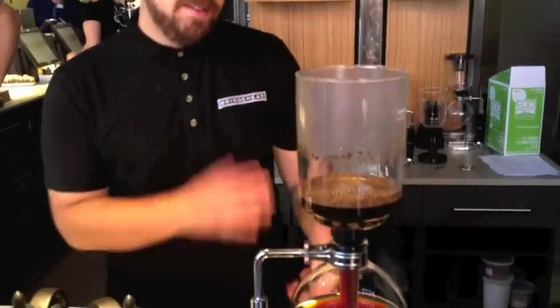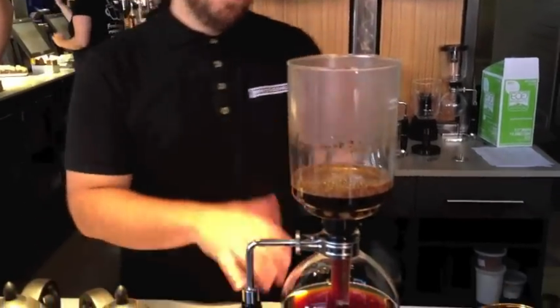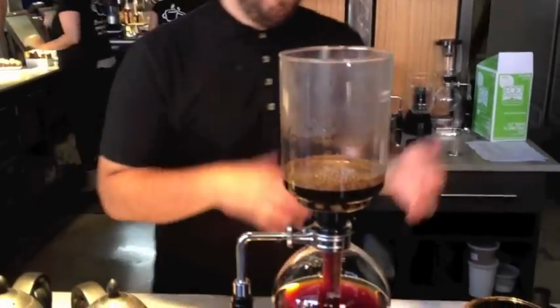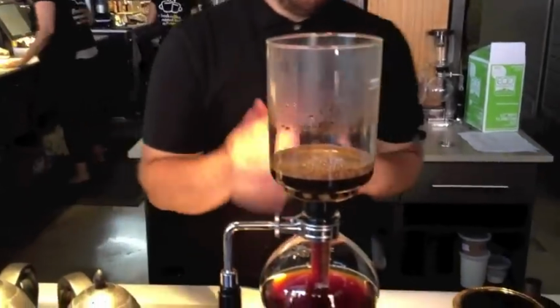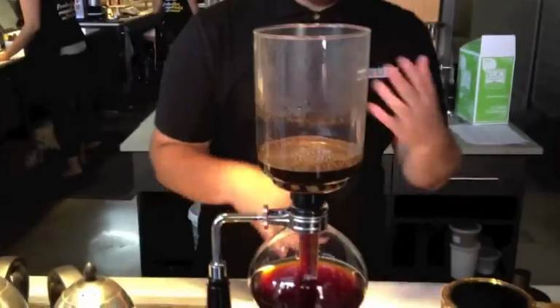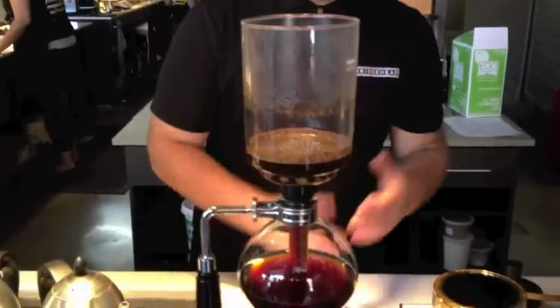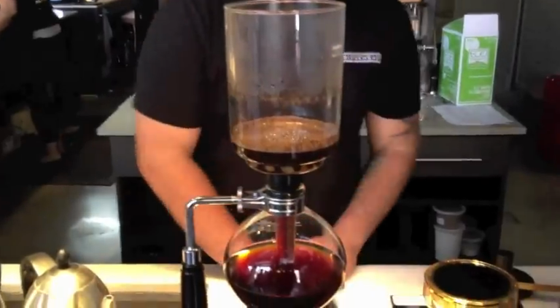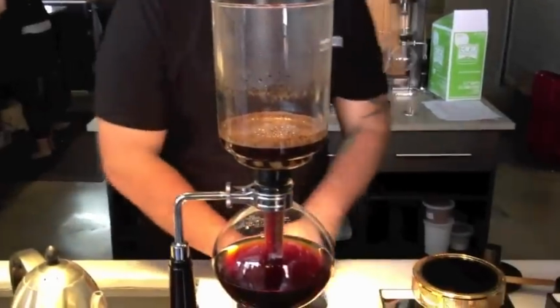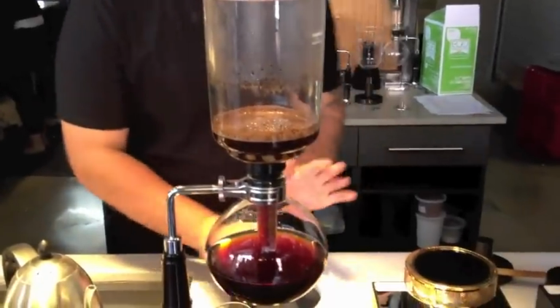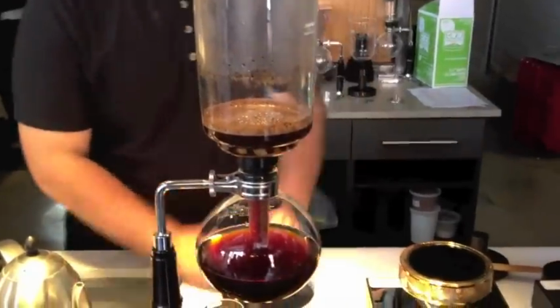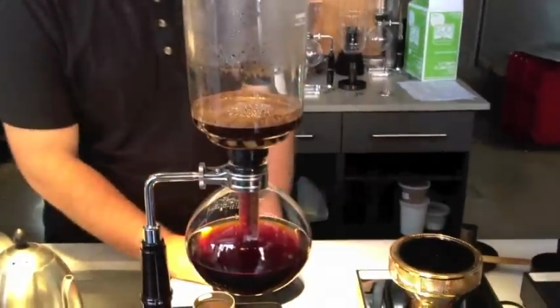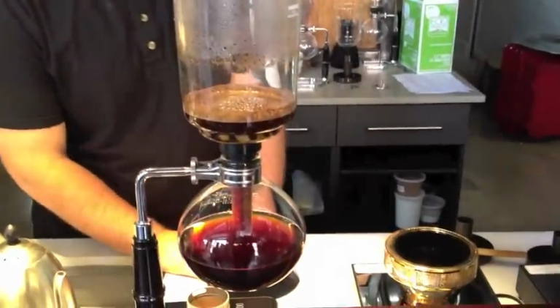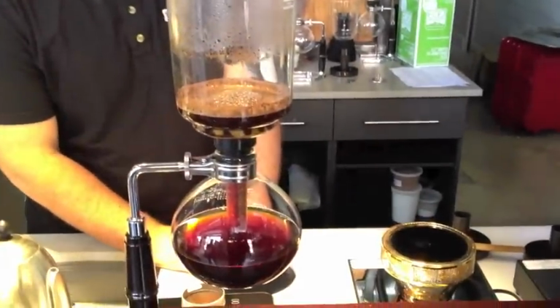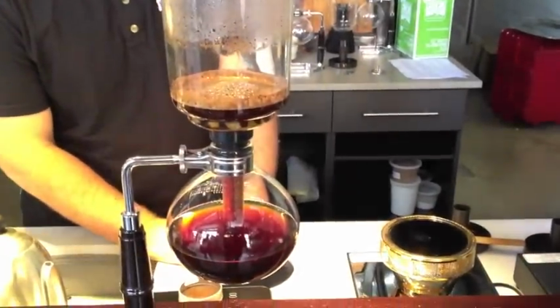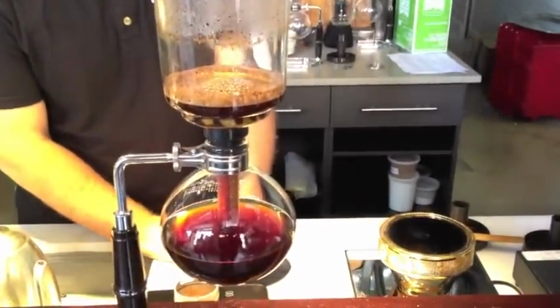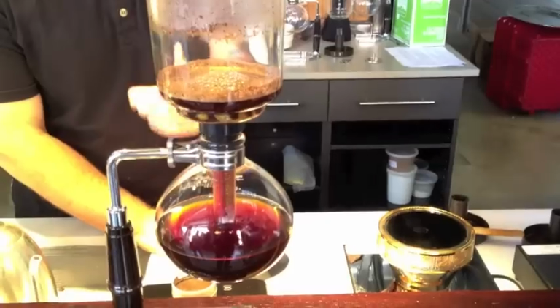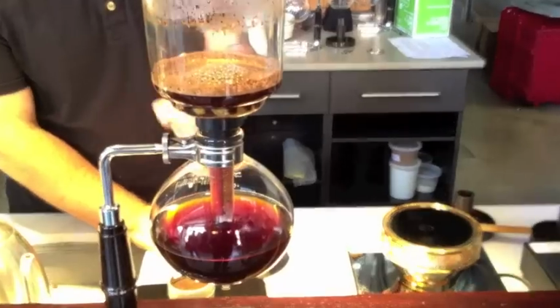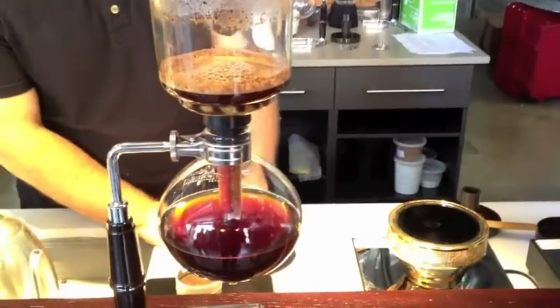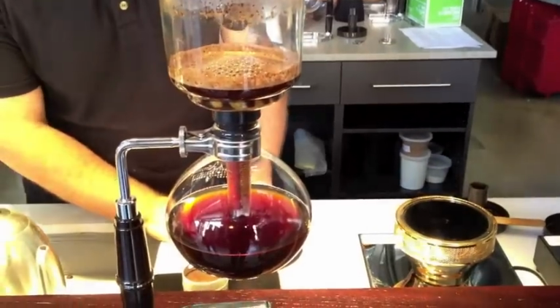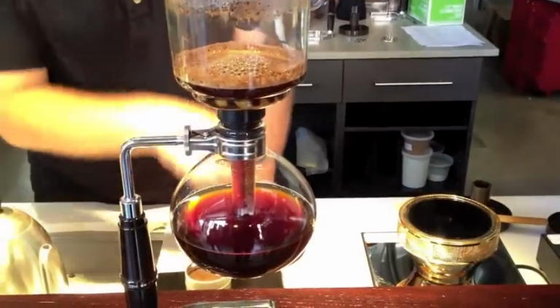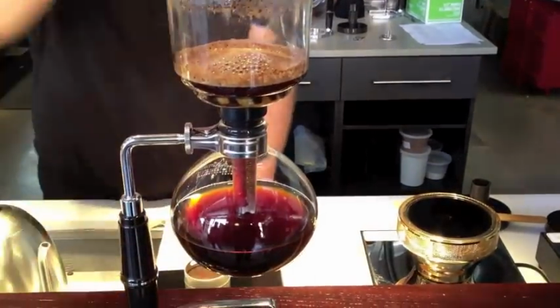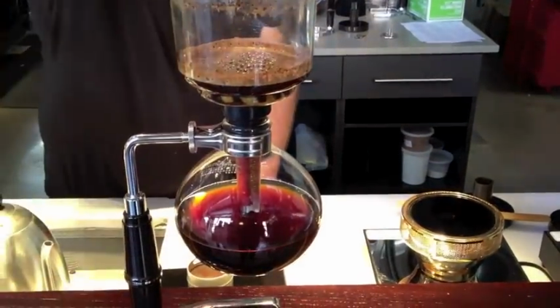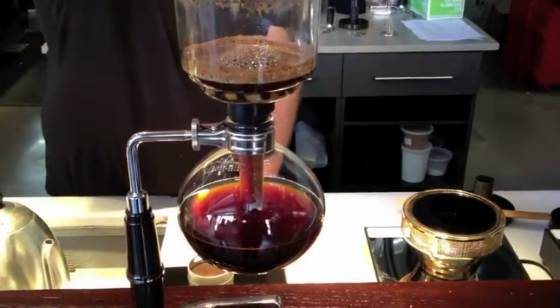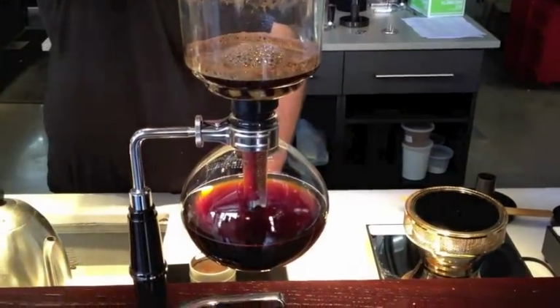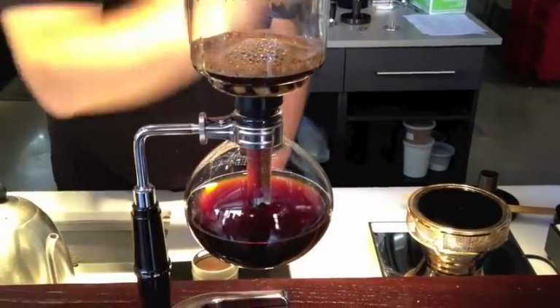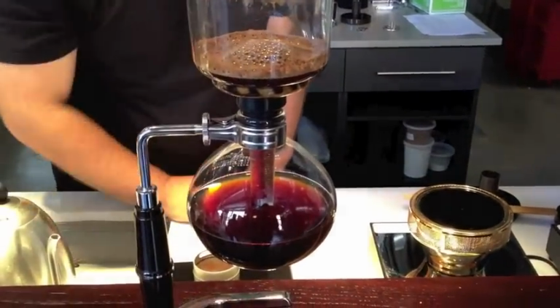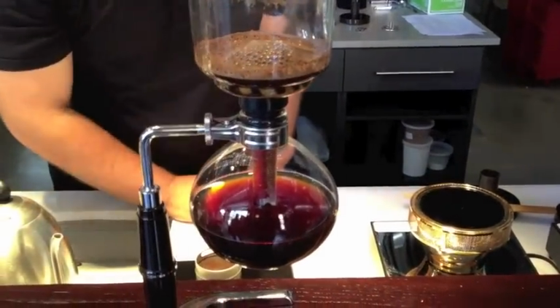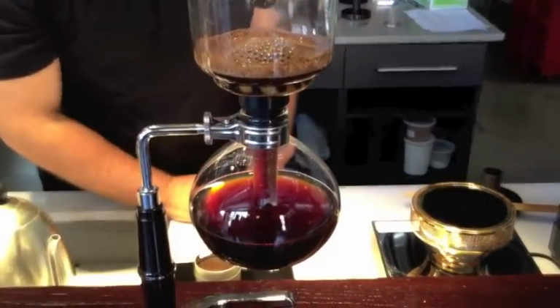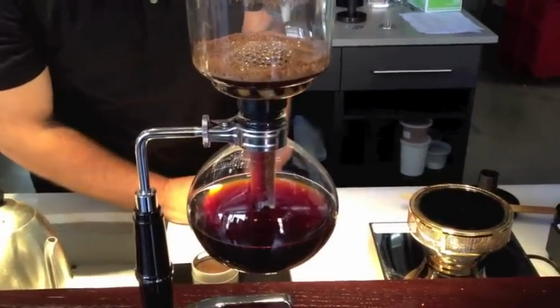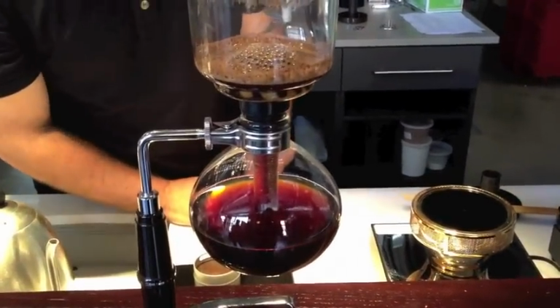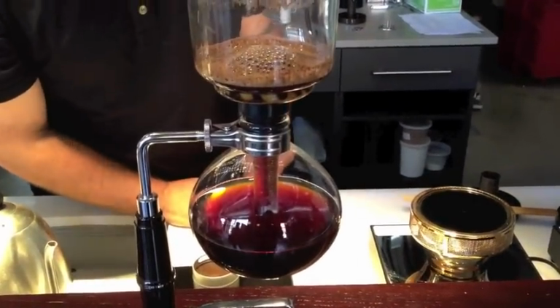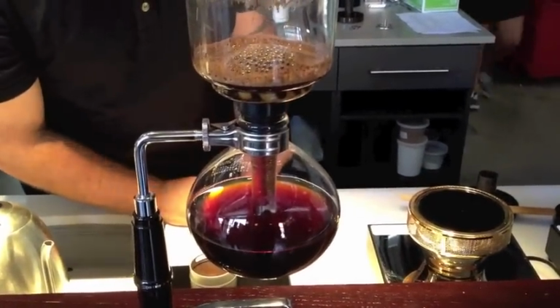It is fairly theatrical, but it certainly yields a pretty great cup. The coffee we're using is pretty fresh — we can see how gaseous it is. It was roasted on Saturday.